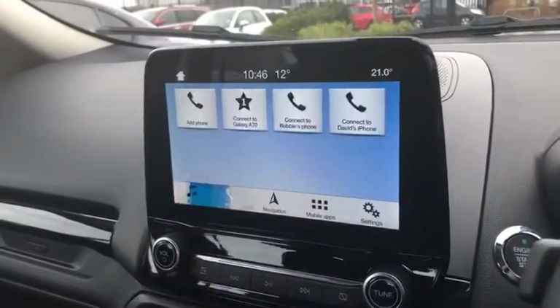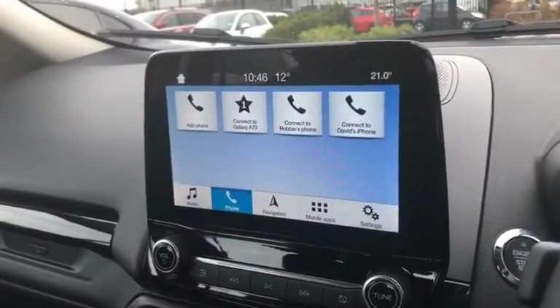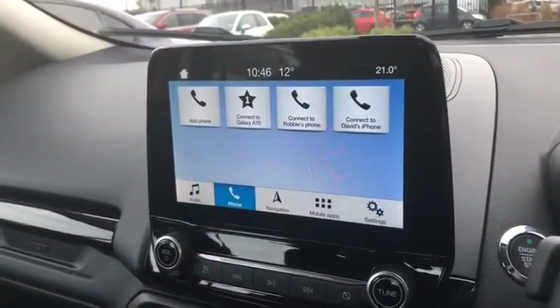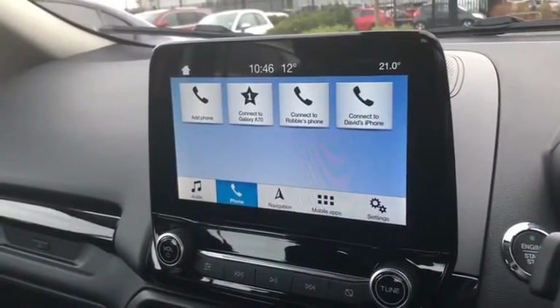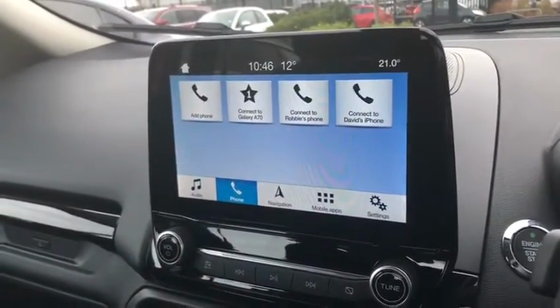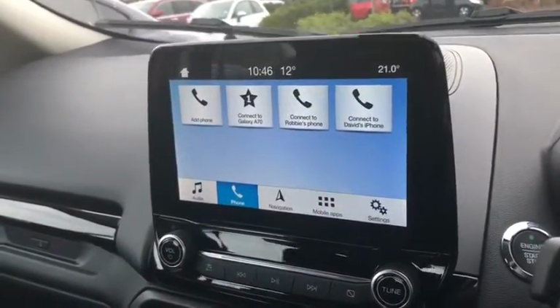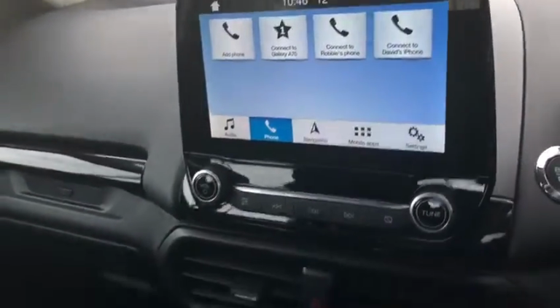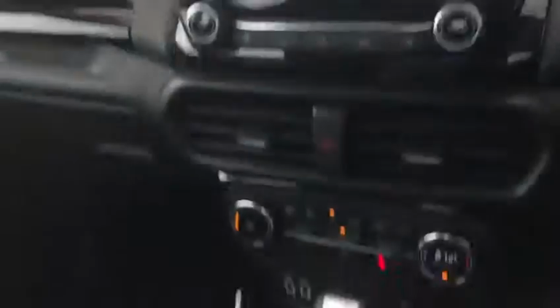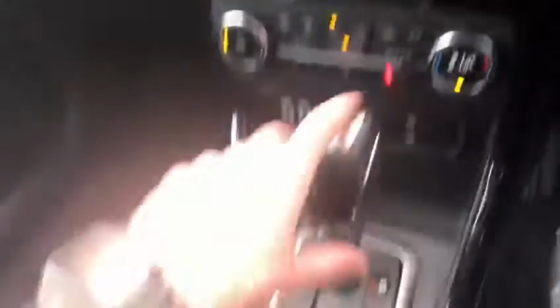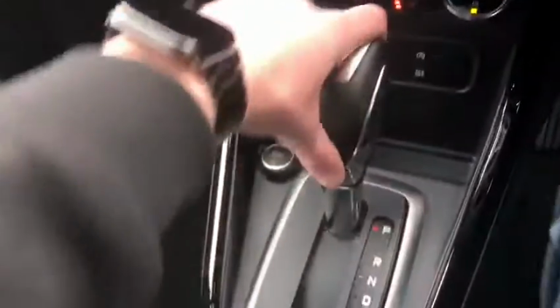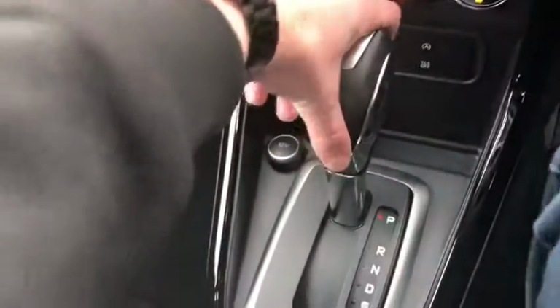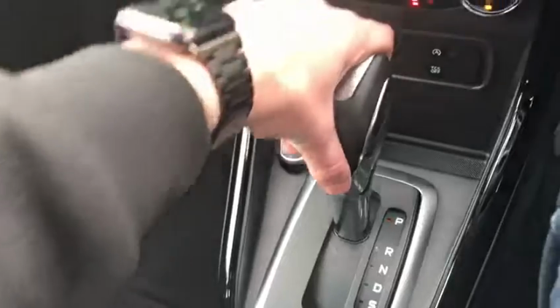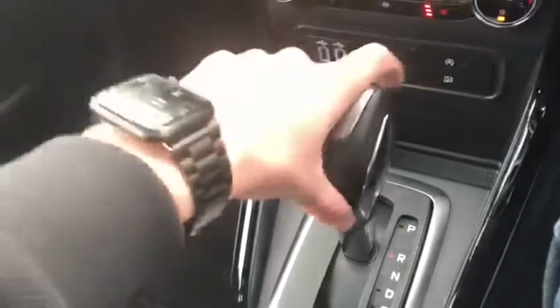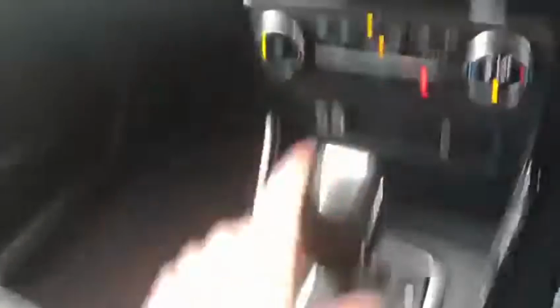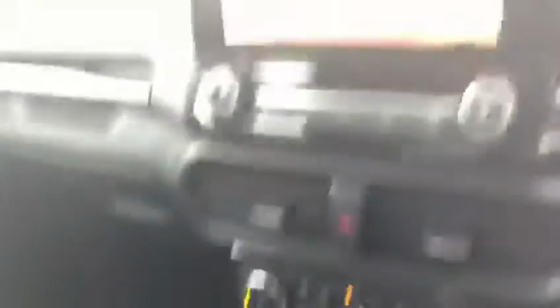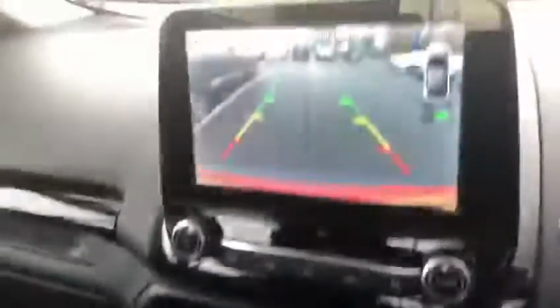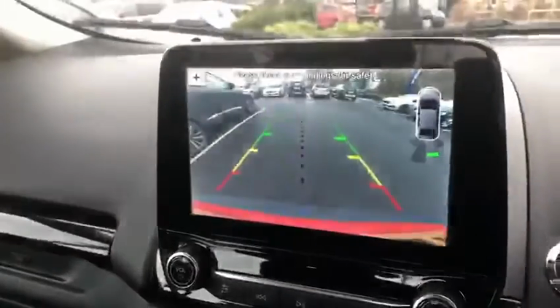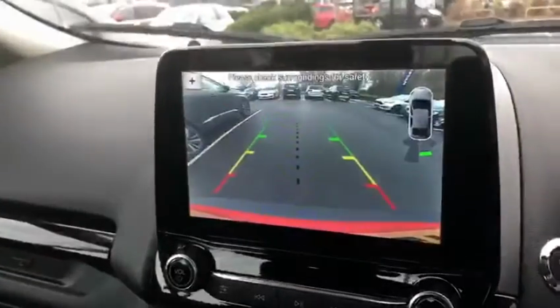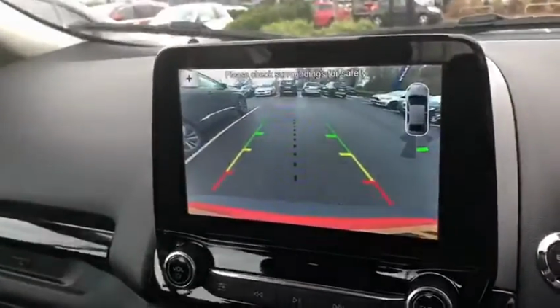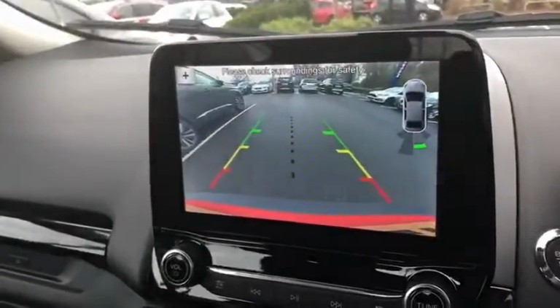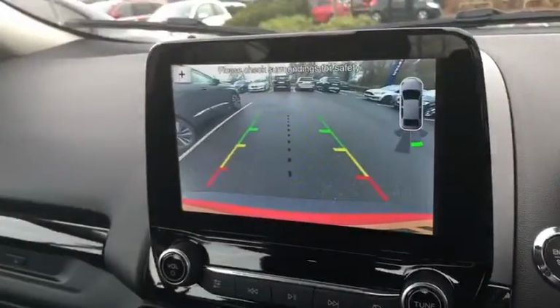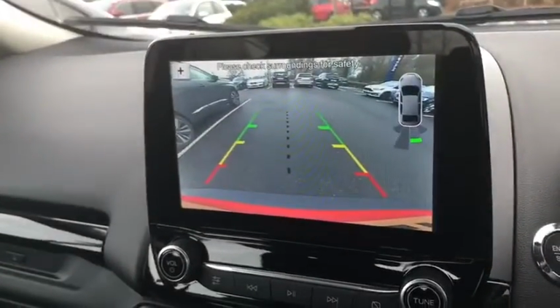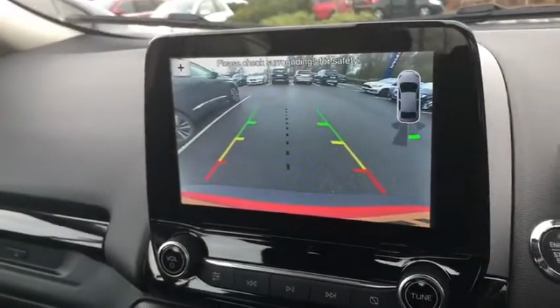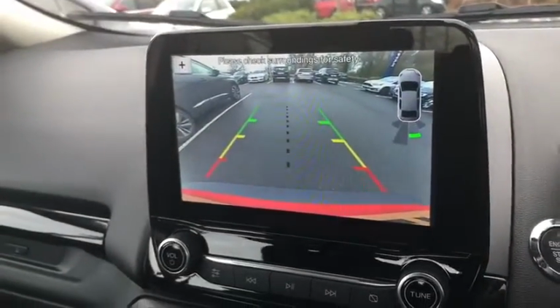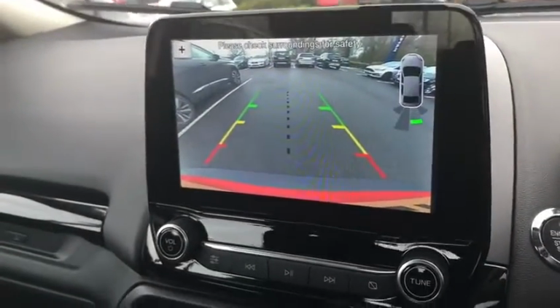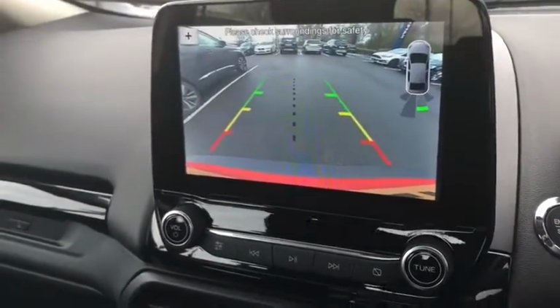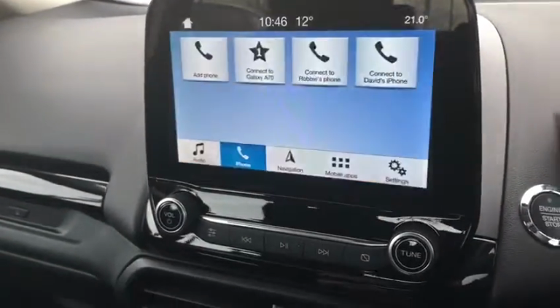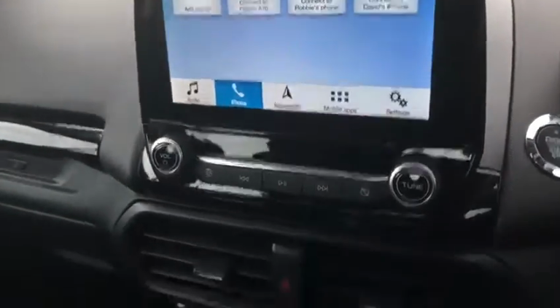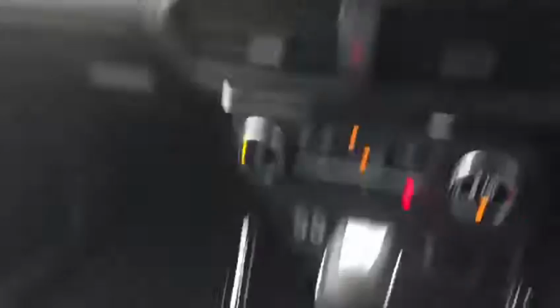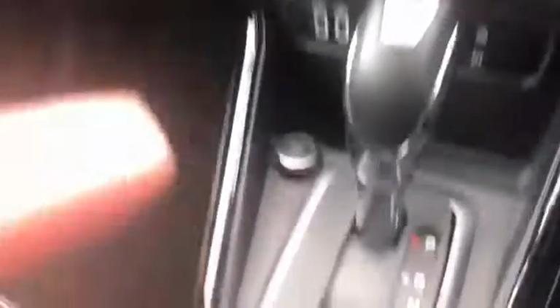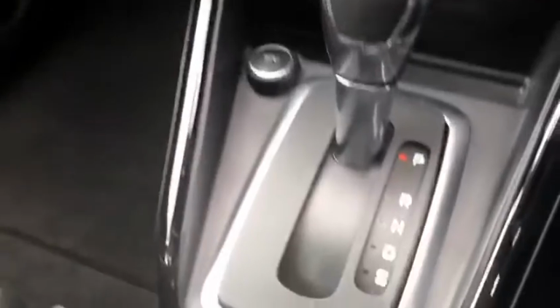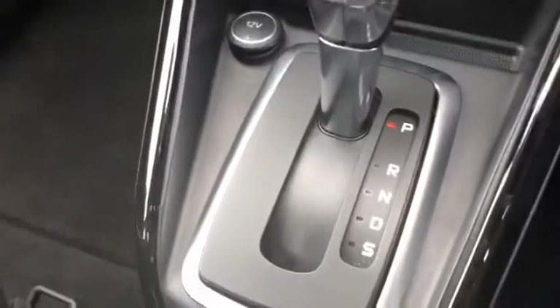You've got full radio functionality from AM, FM, and DAB of course. You can connect your phone via Bluetooth to access your own contacts or your own music. And then there's that very nice full colour reverse camera.